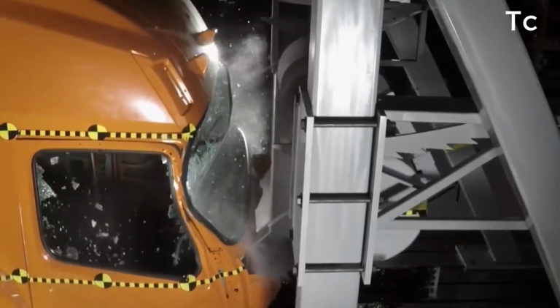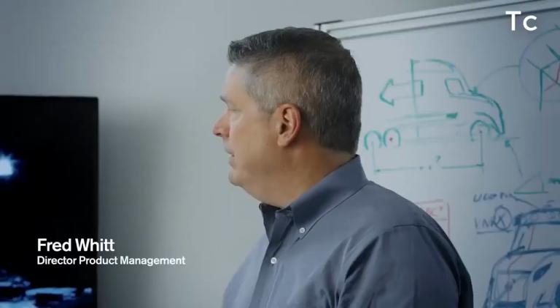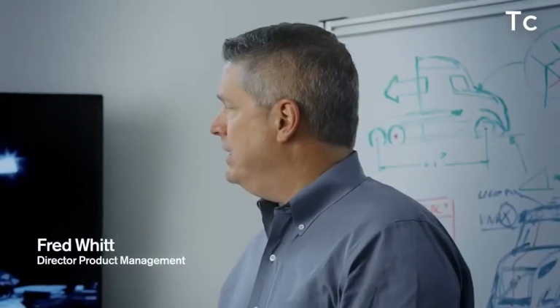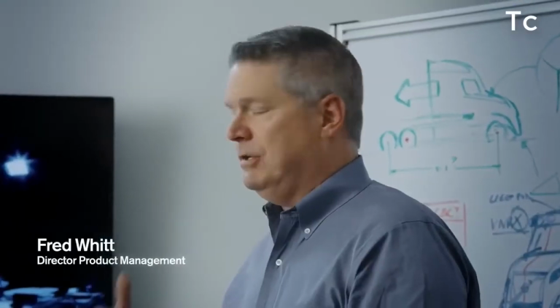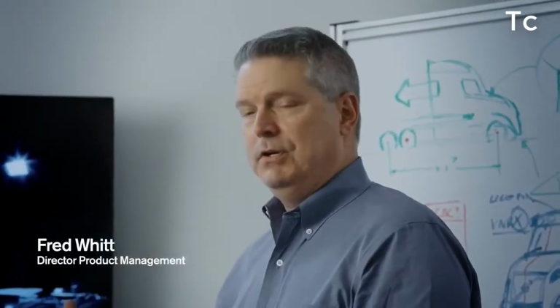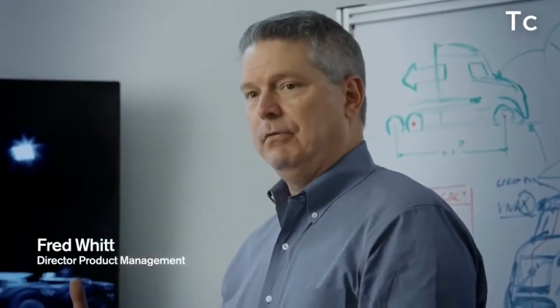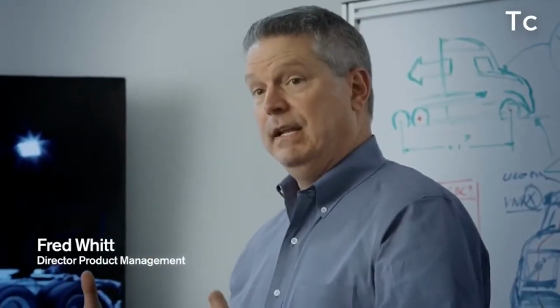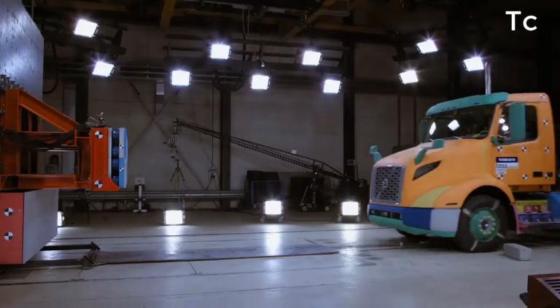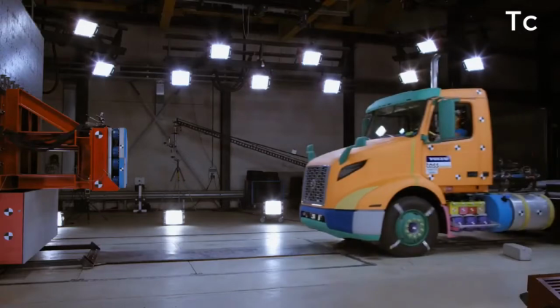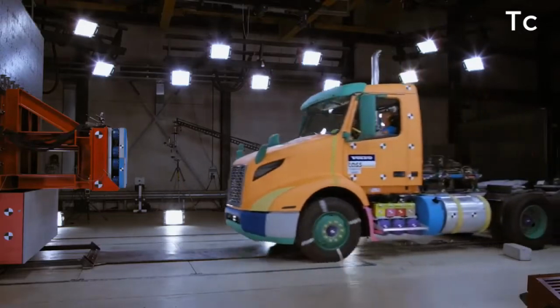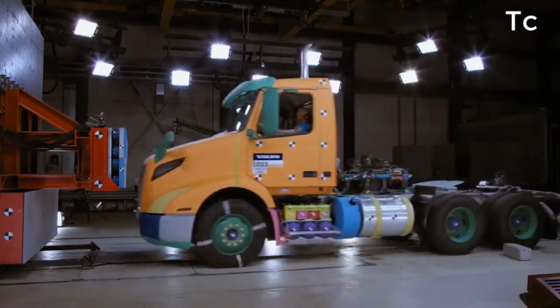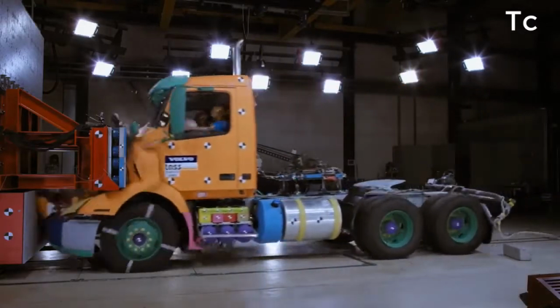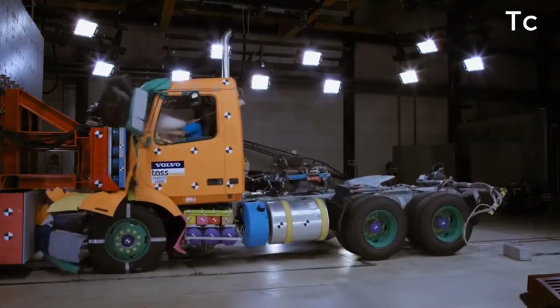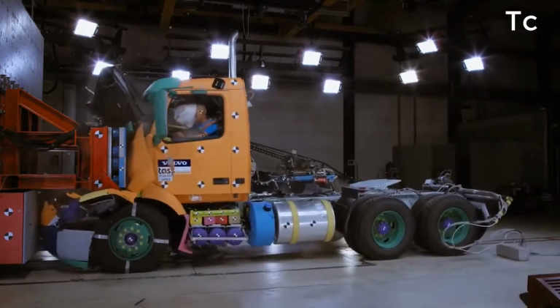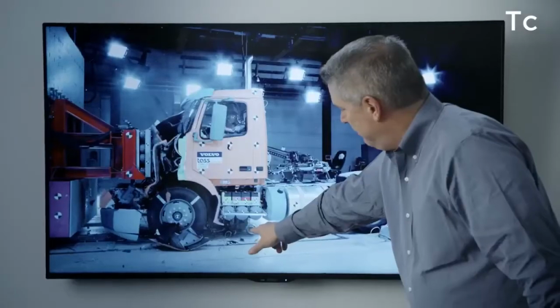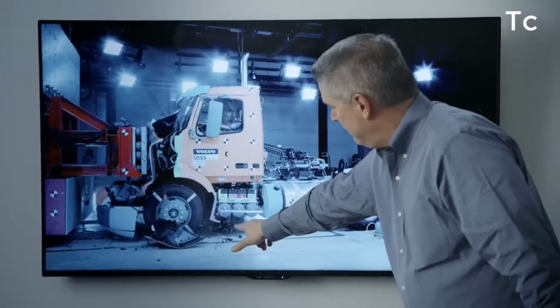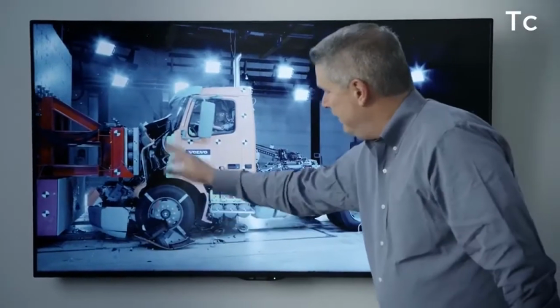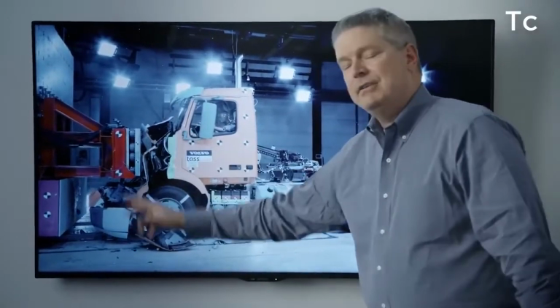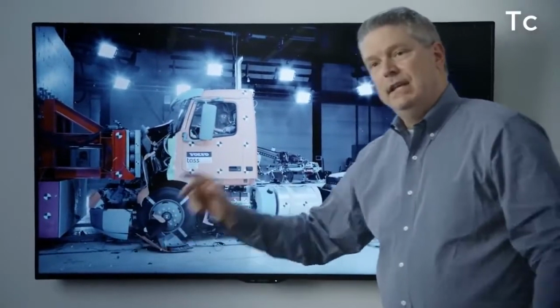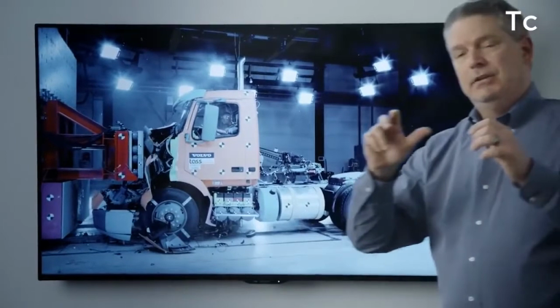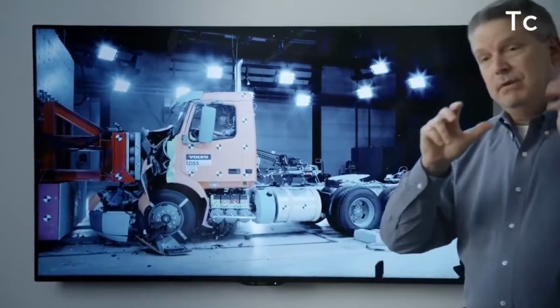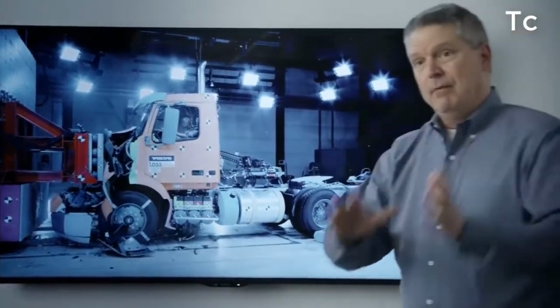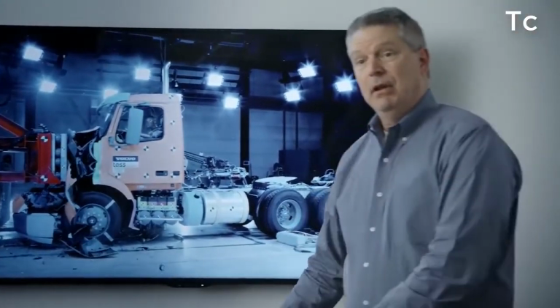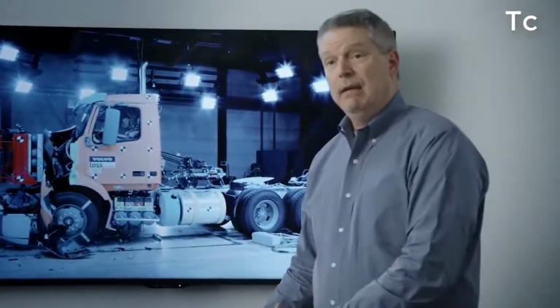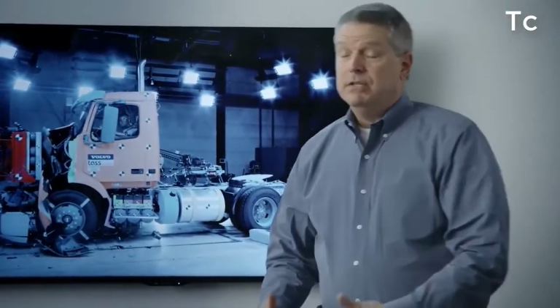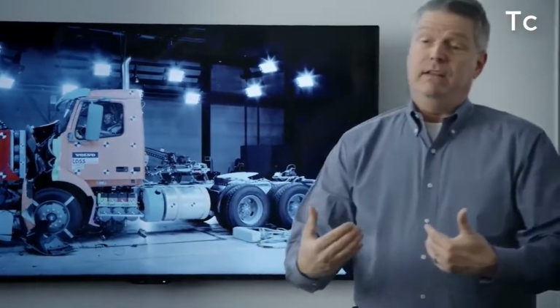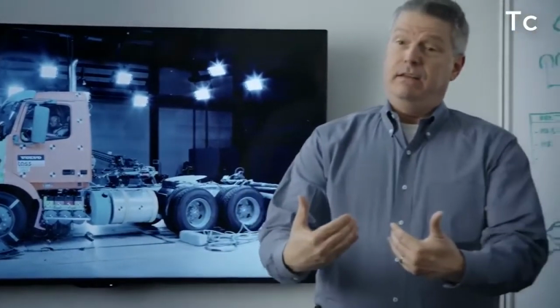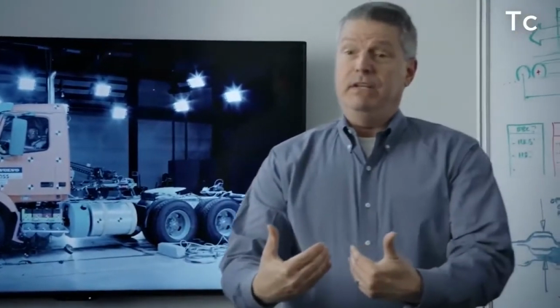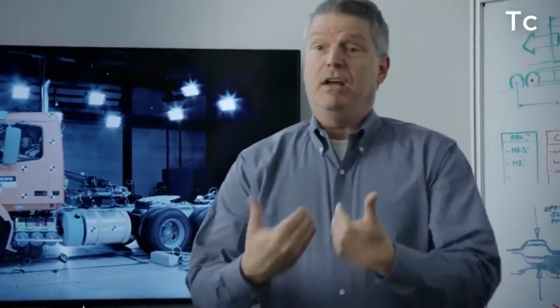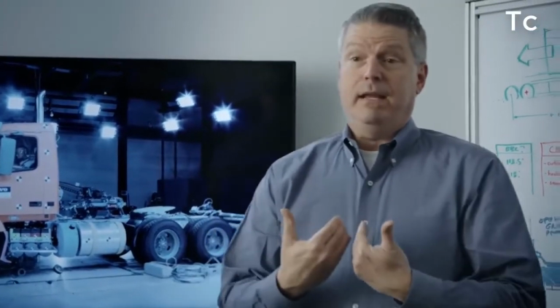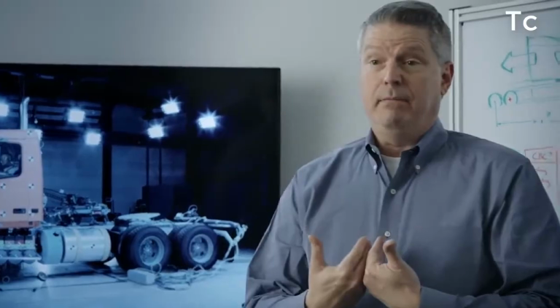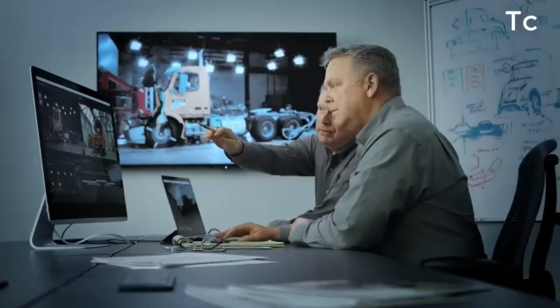A barrier test simulates one tractor running into the trailer of another tractor. As you can see, the parts coming off here — that's actually the engine and transmission dropping below the cab so that the assembly does not come back into the cab compartment.